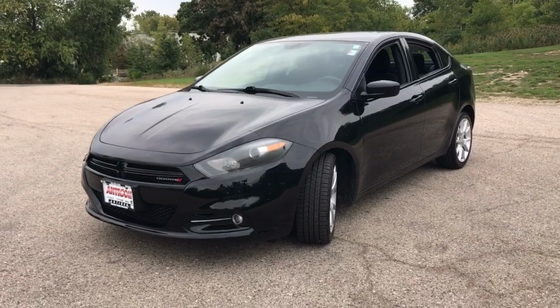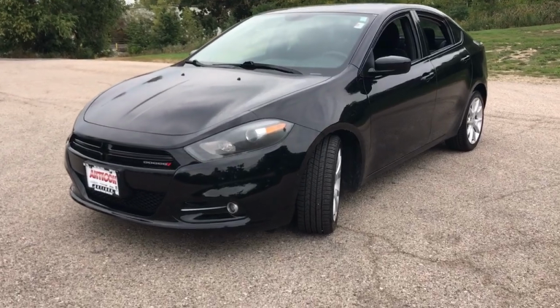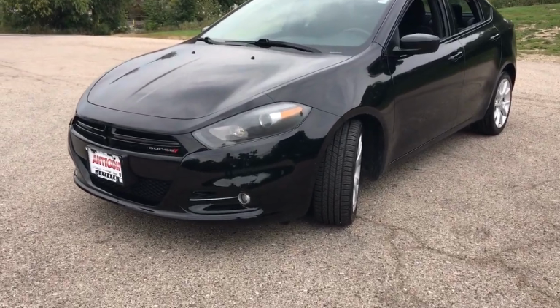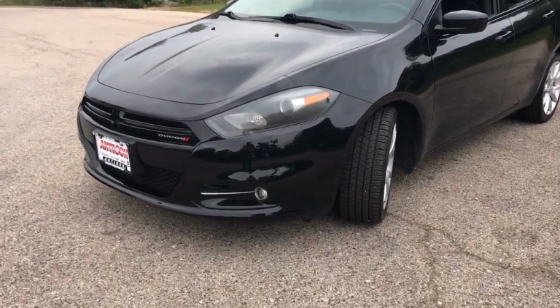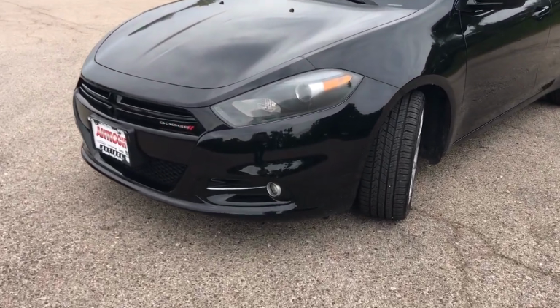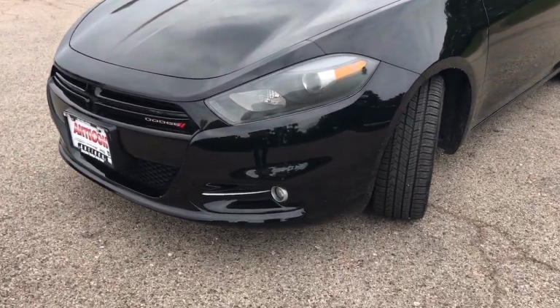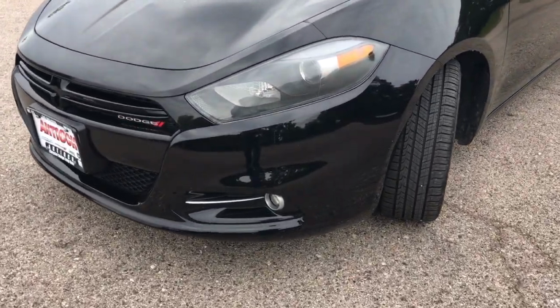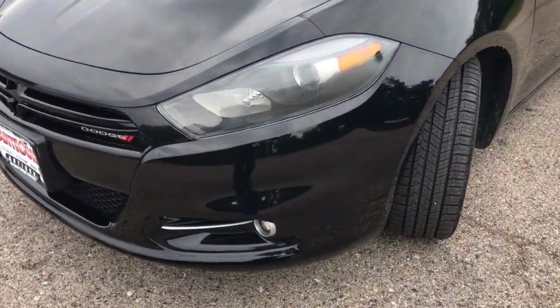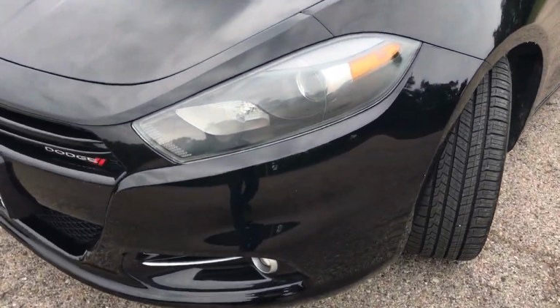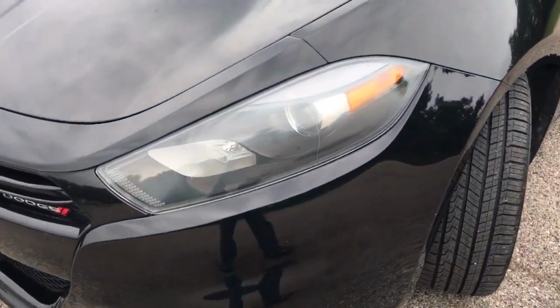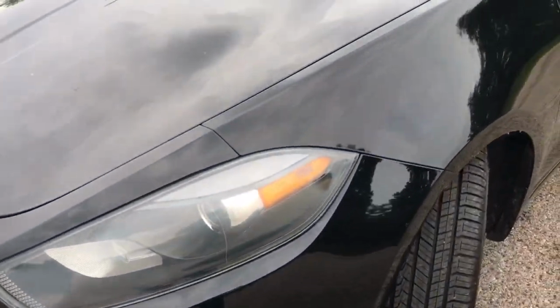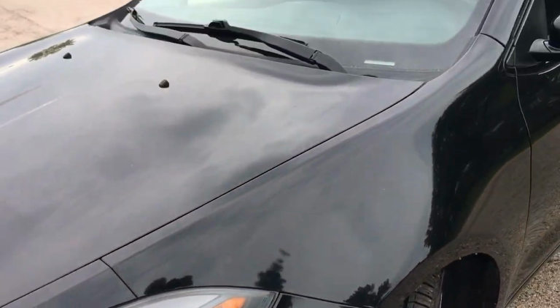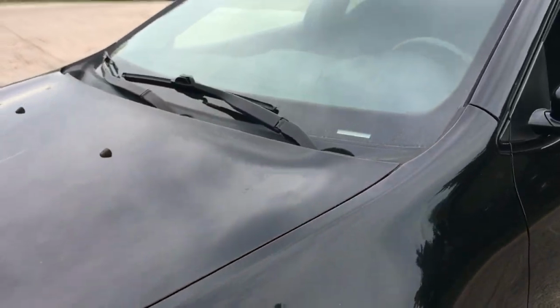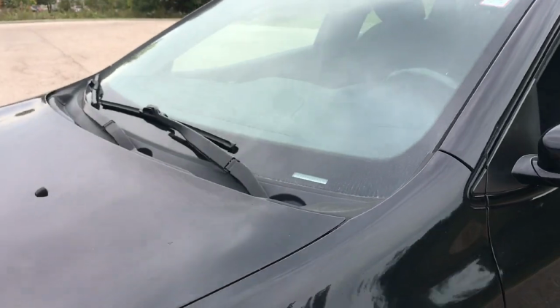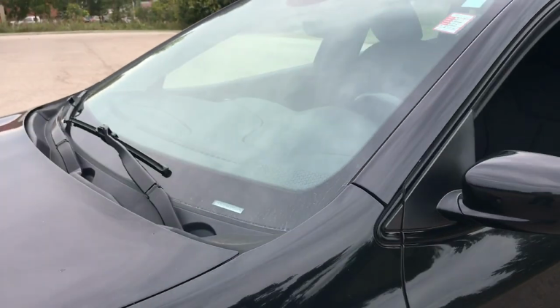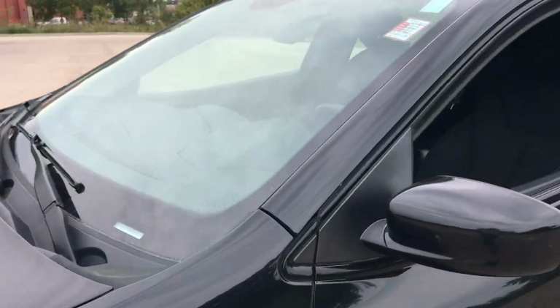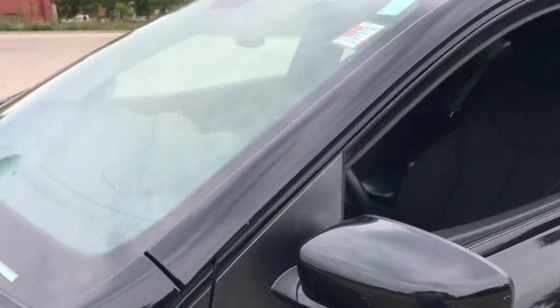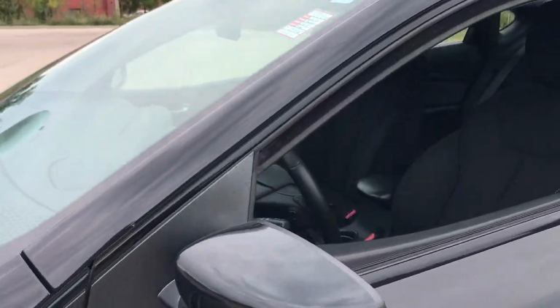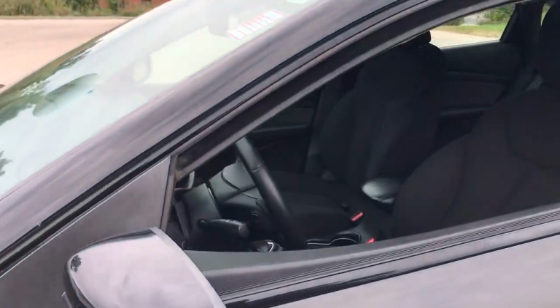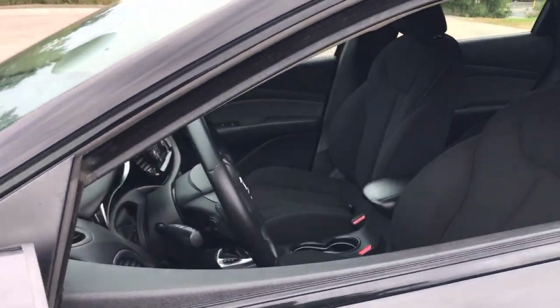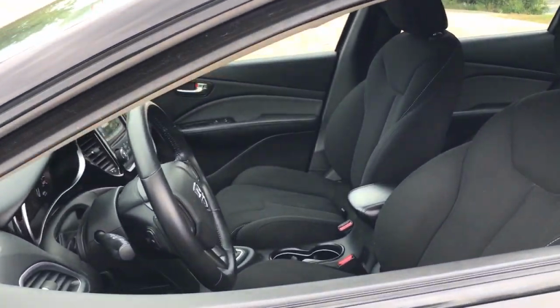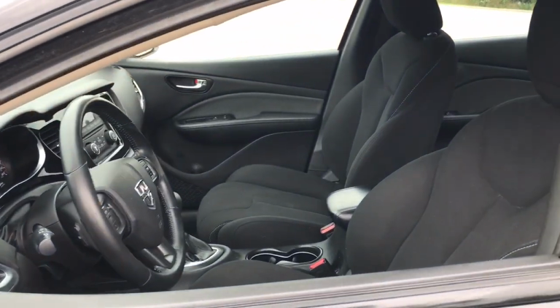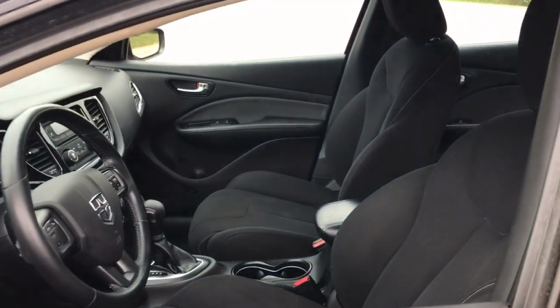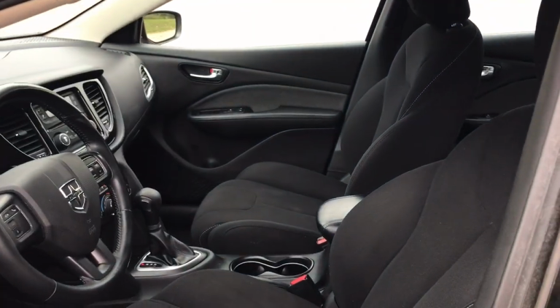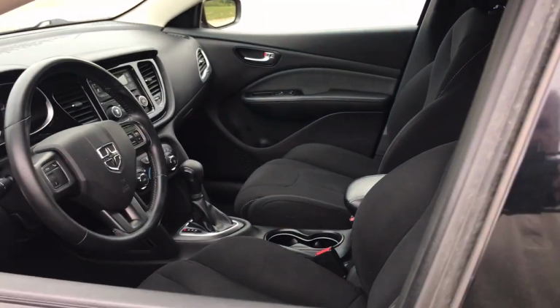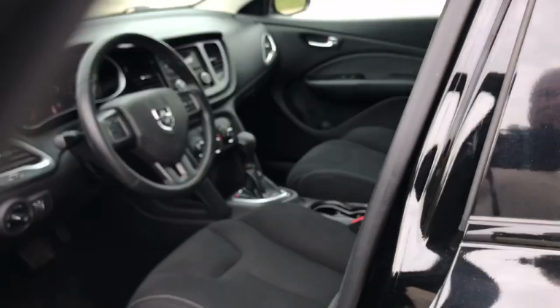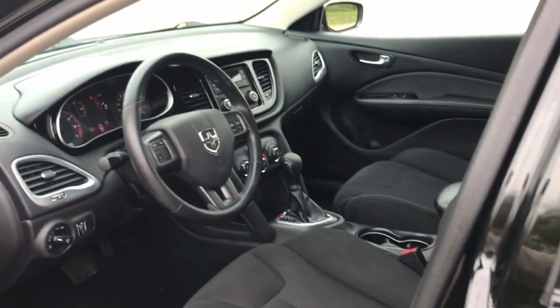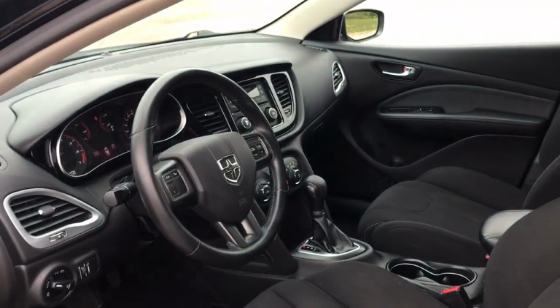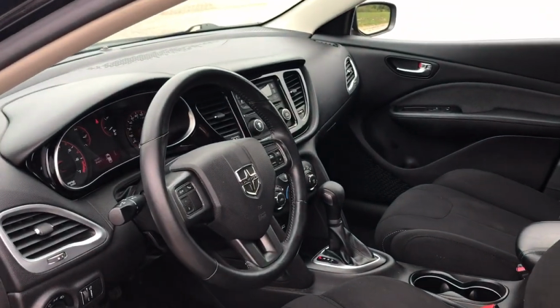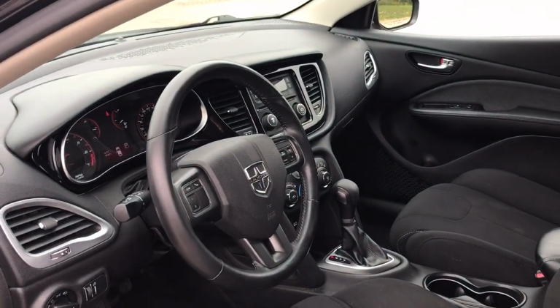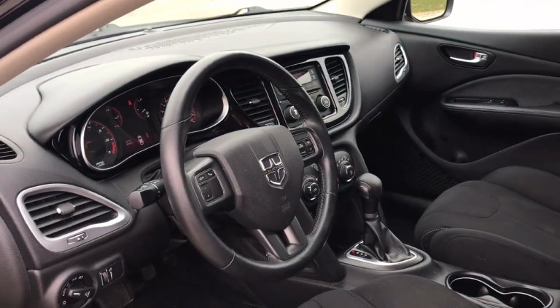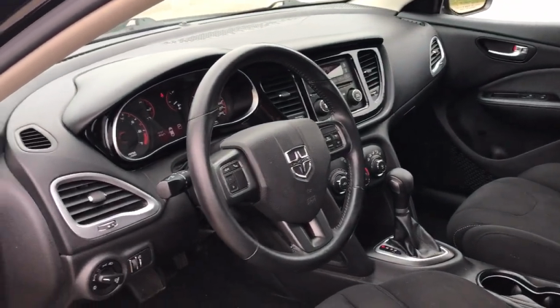Take a closer look at this sleek Dodge Dart, the affordable compact sedan with a comfortable, well-equipped interior, responsive handling, and firm ride. These are just some of the great options this vehicle comes with.